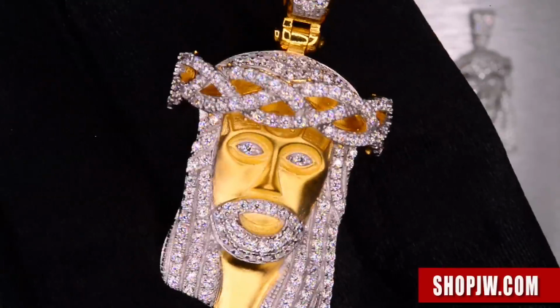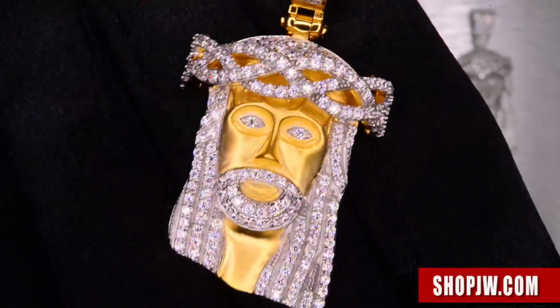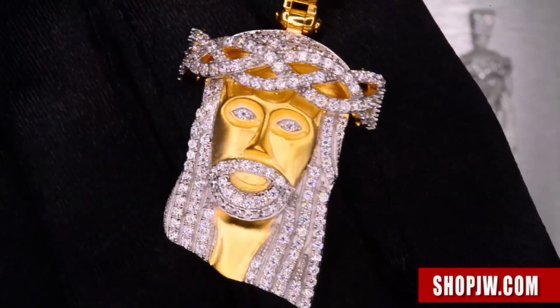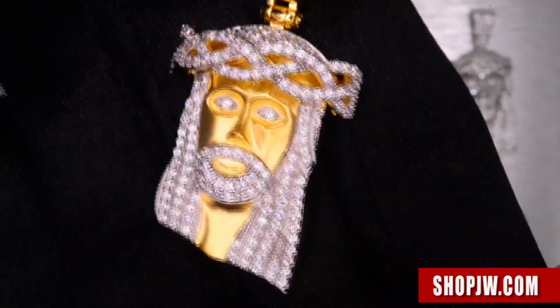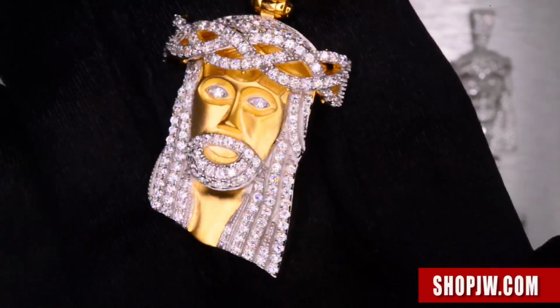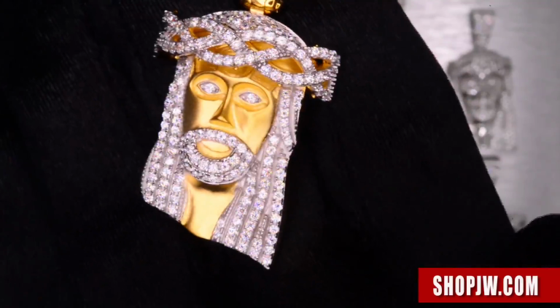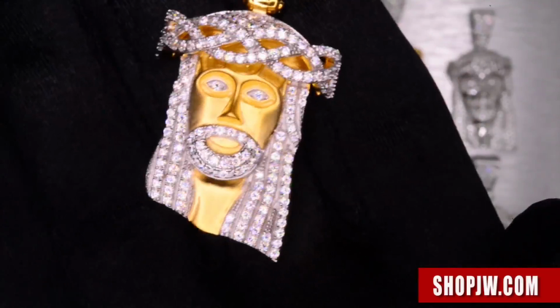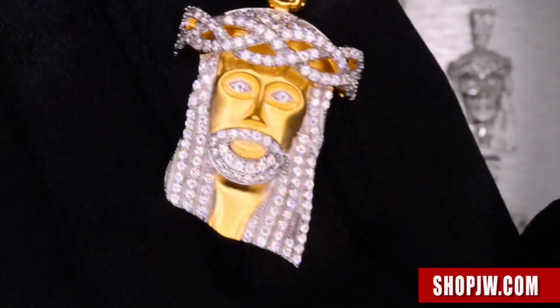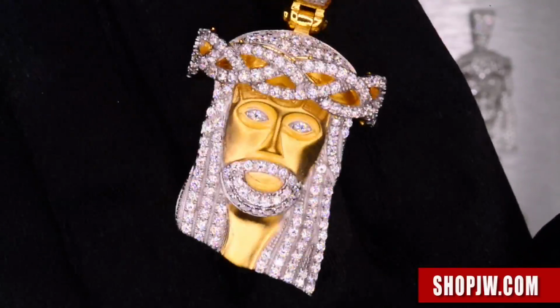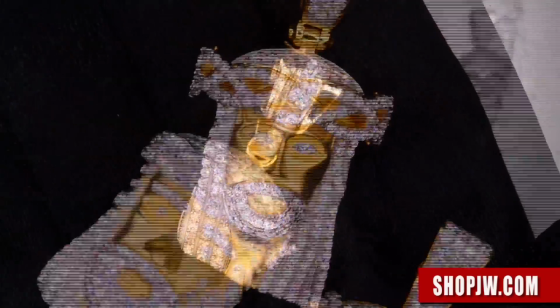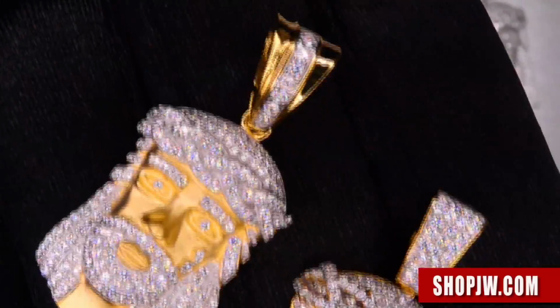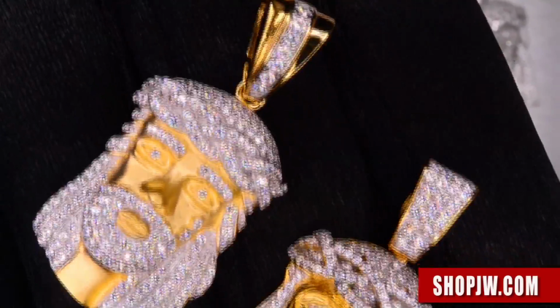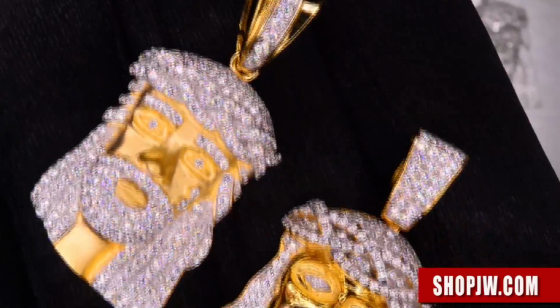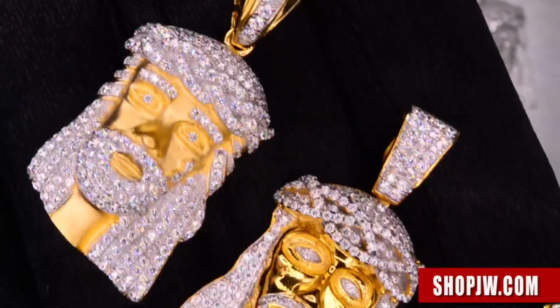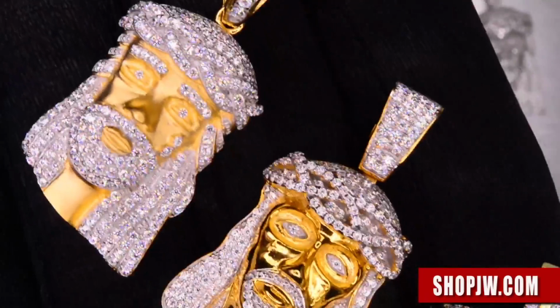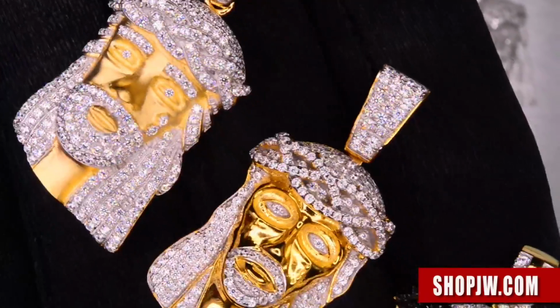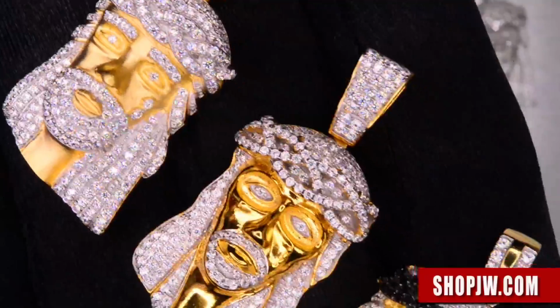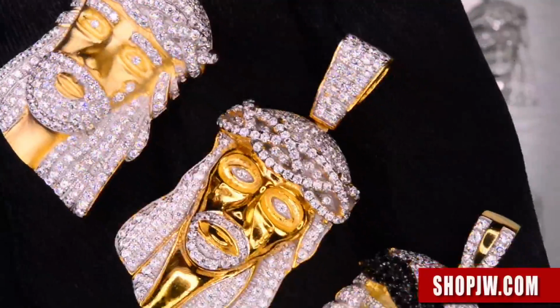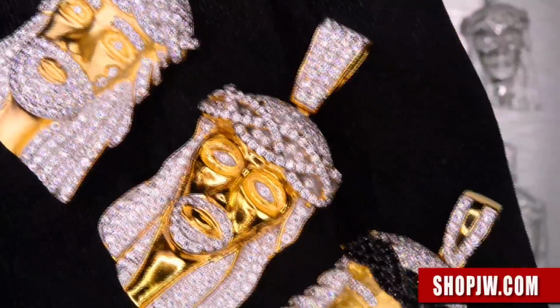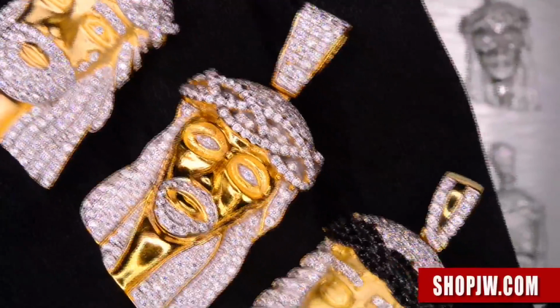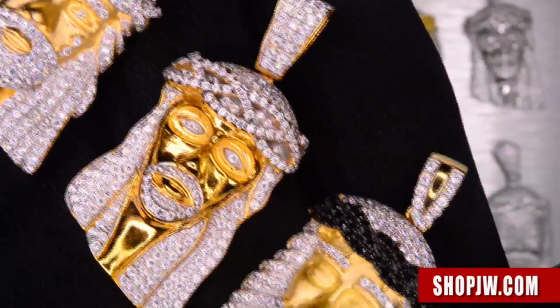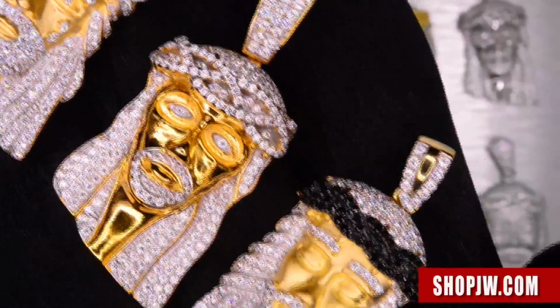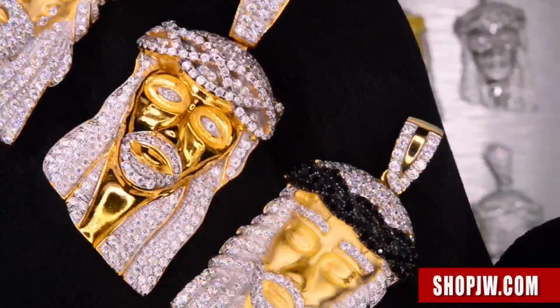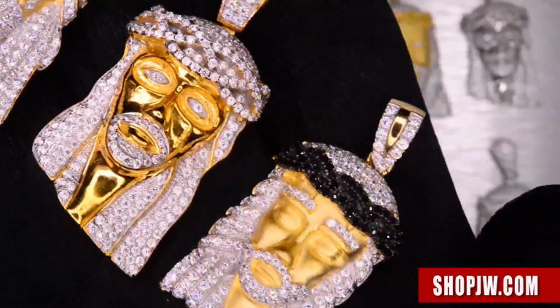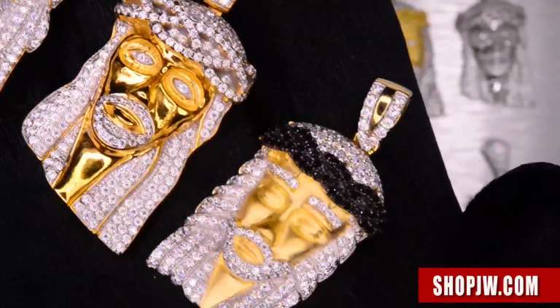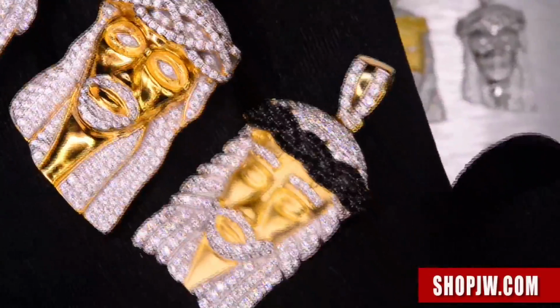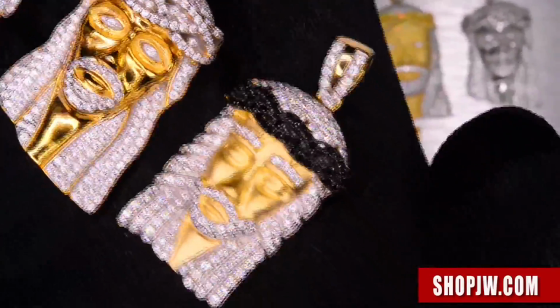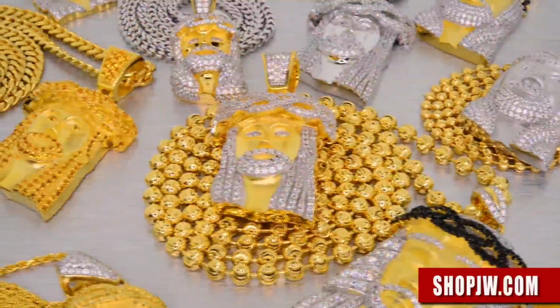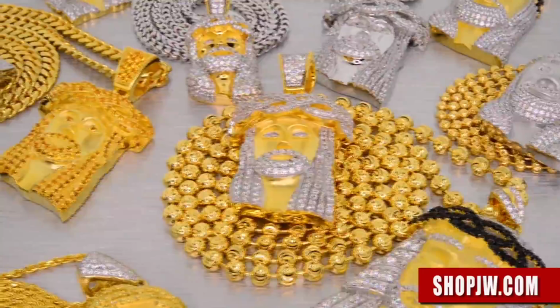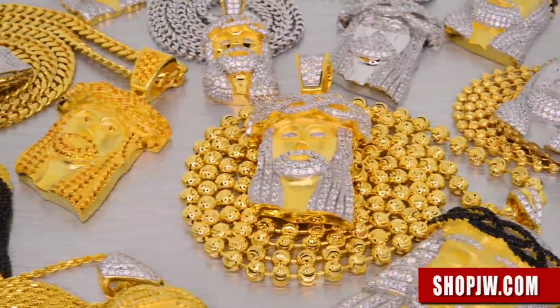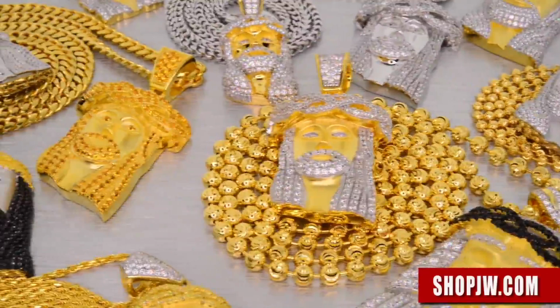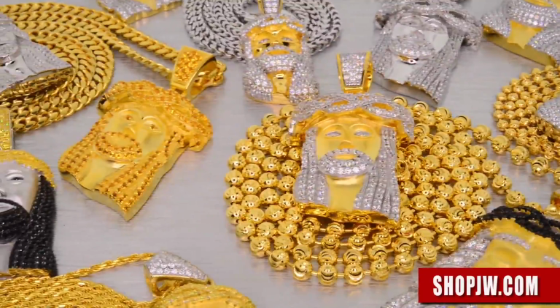If you want to go straight to the eBay page where you can view the items, make sure to click the link below. A lot of different sizes available, a lot of different color combinations.